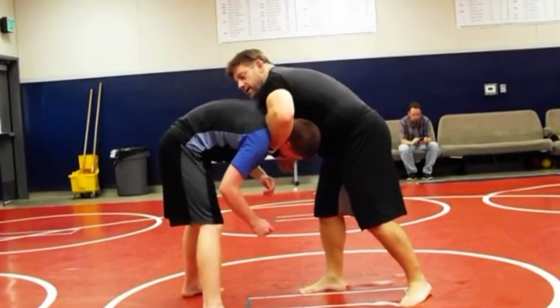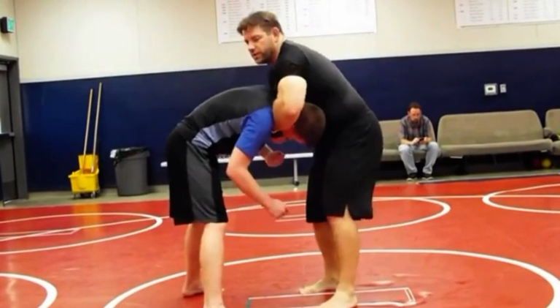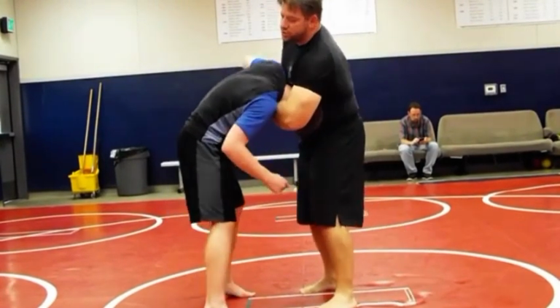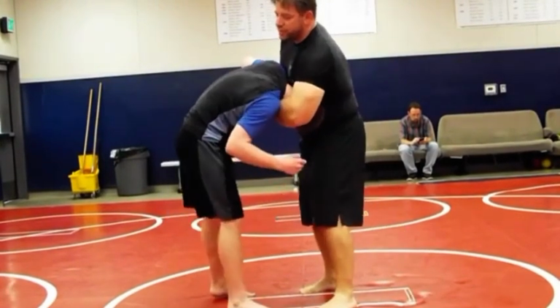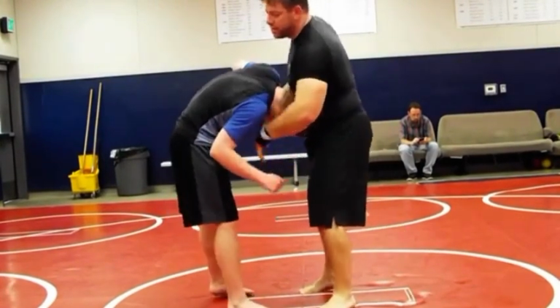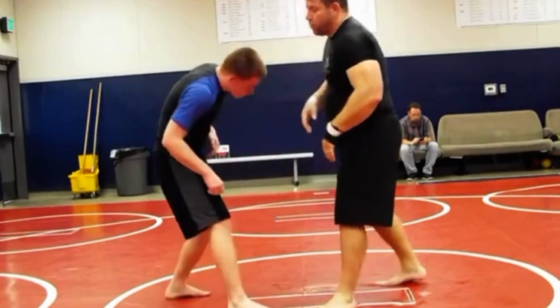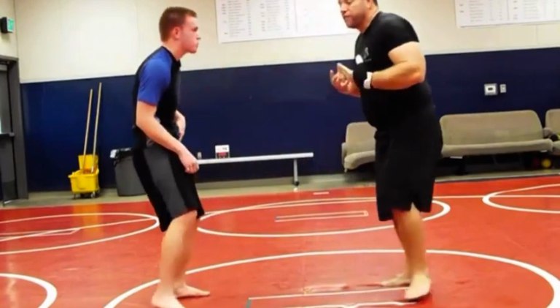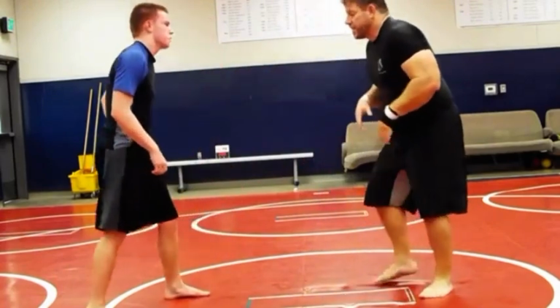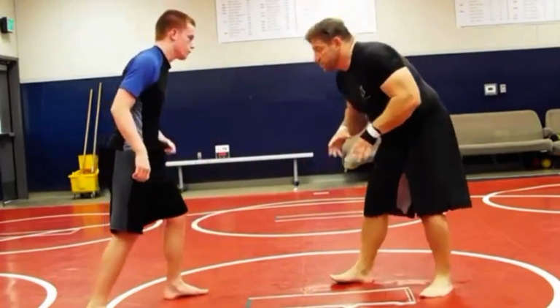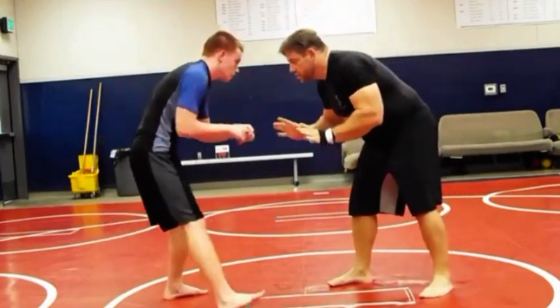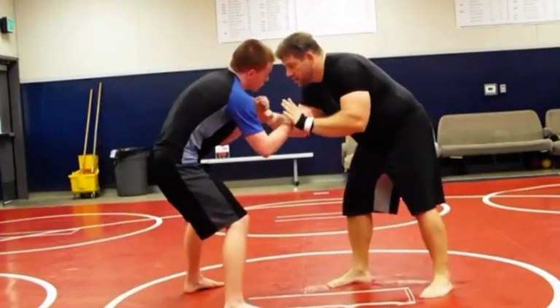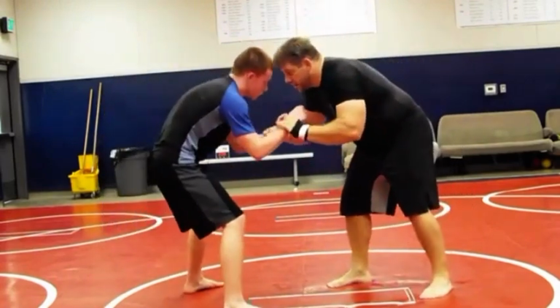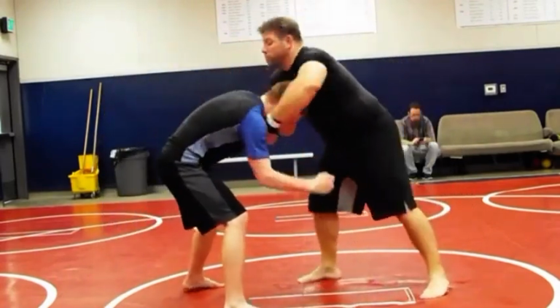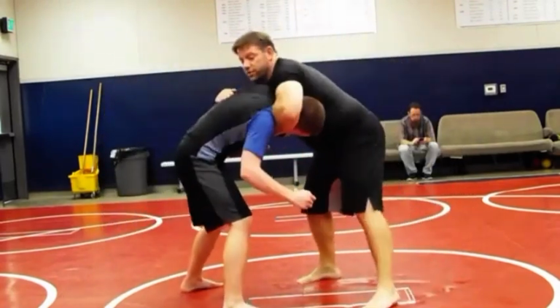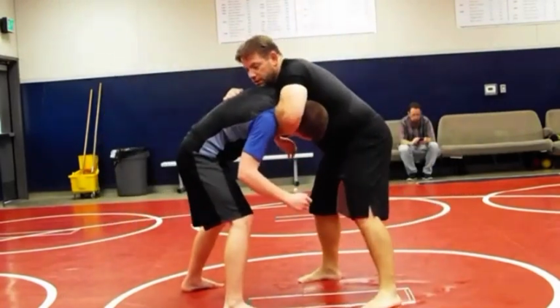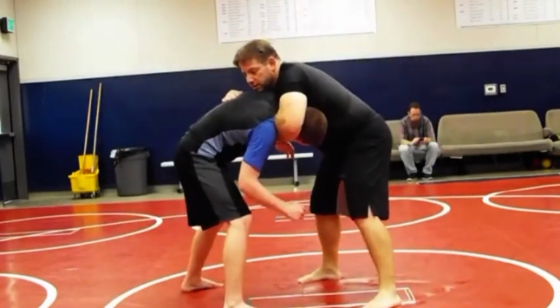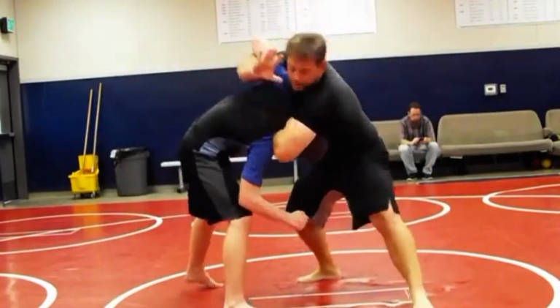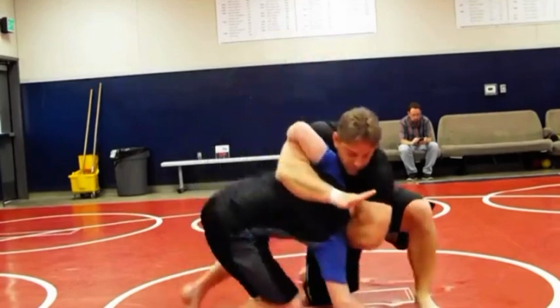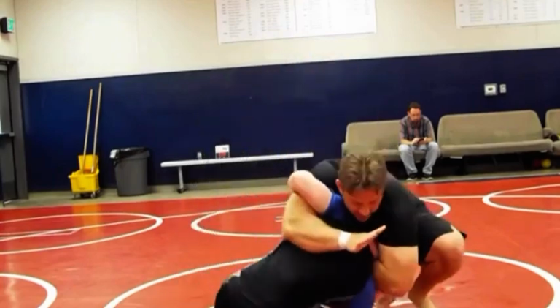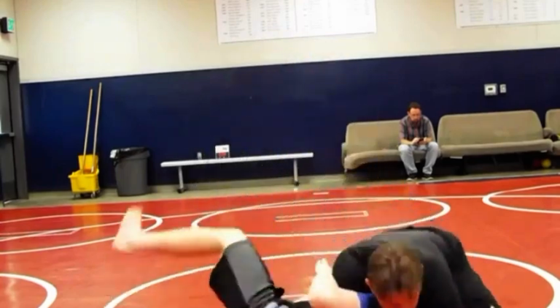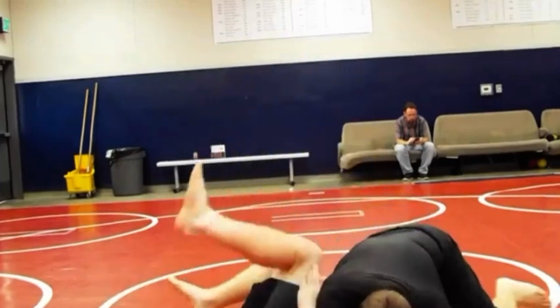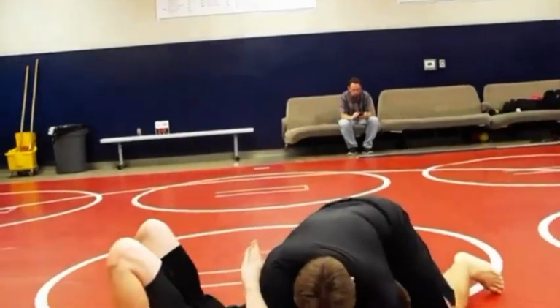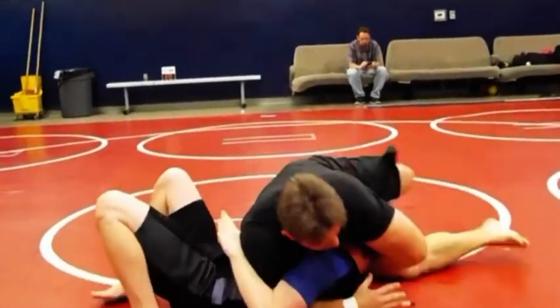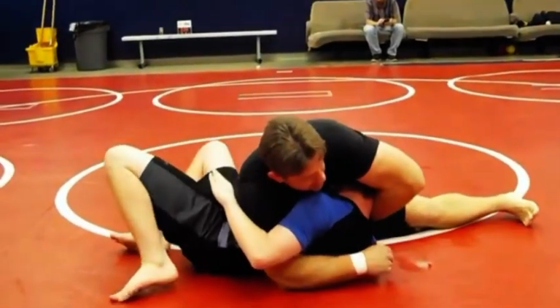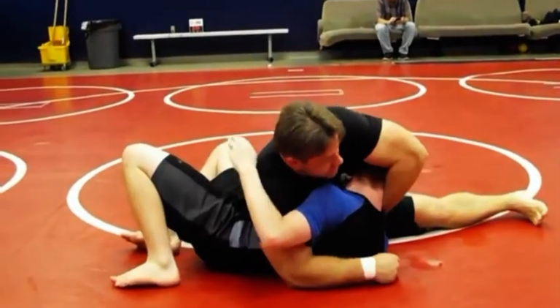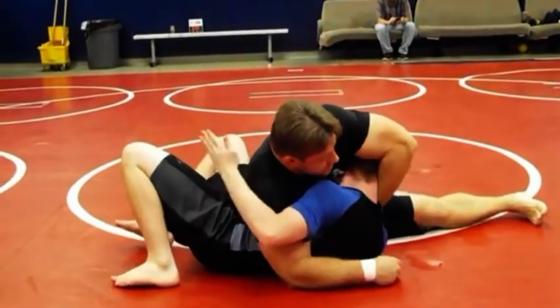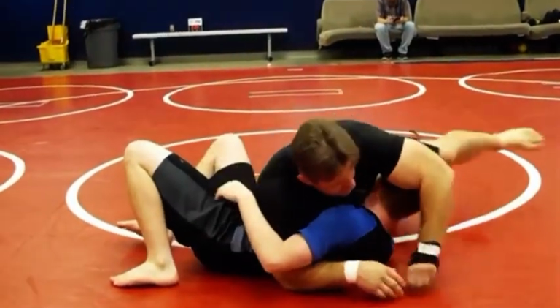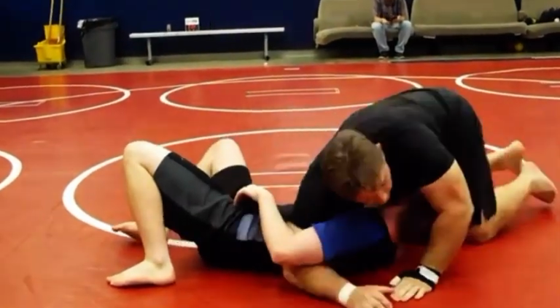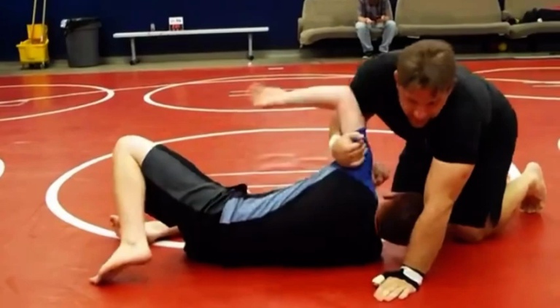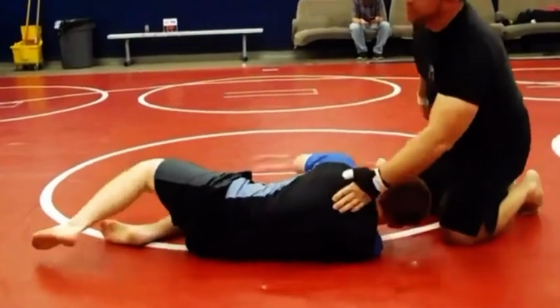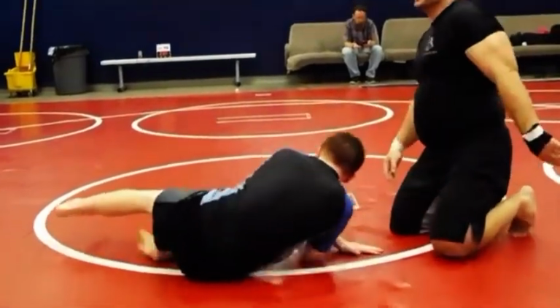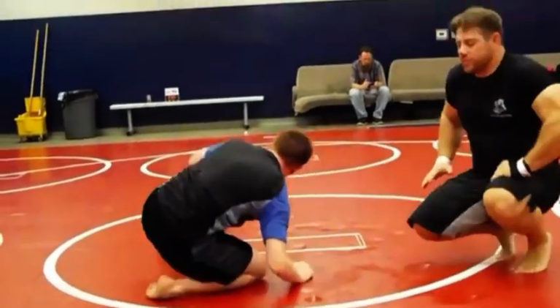Let me do the guillotine choke from here. One of my favorites I like to do — snap down, boom, underhook. I'll just do the rondo. You can do it from here. A little neck crank from there. A lot of submissions.